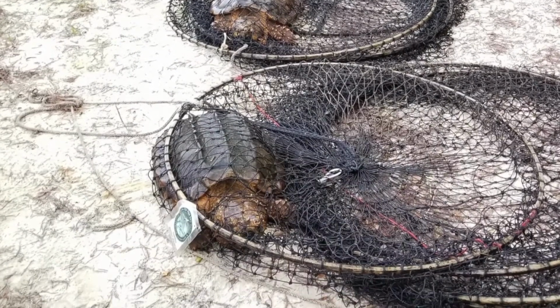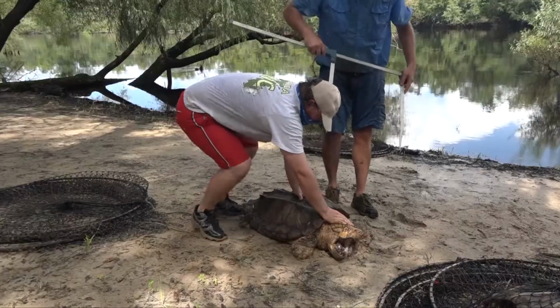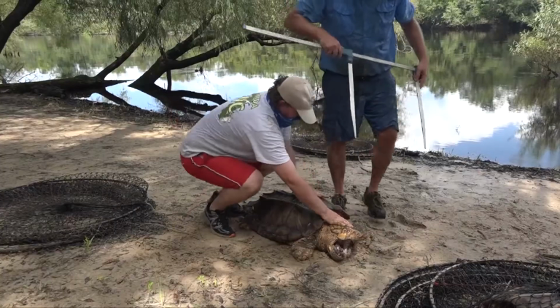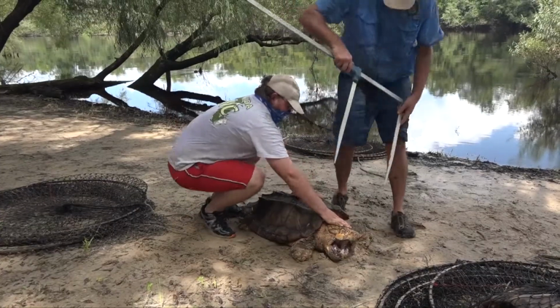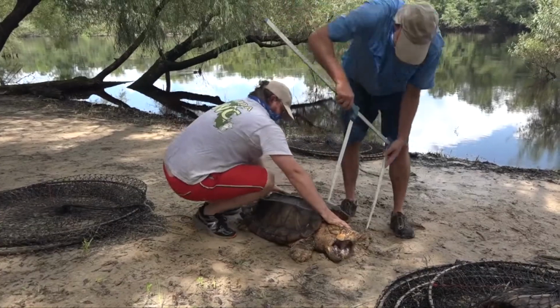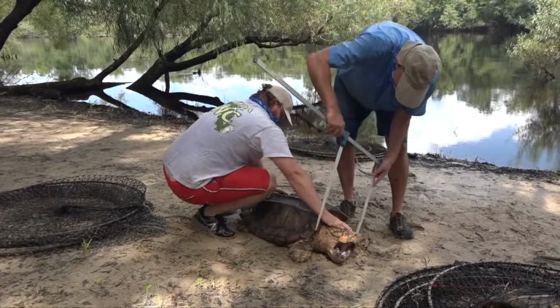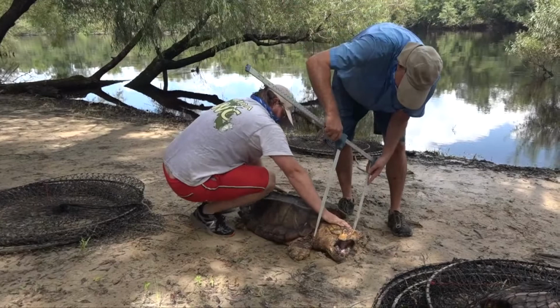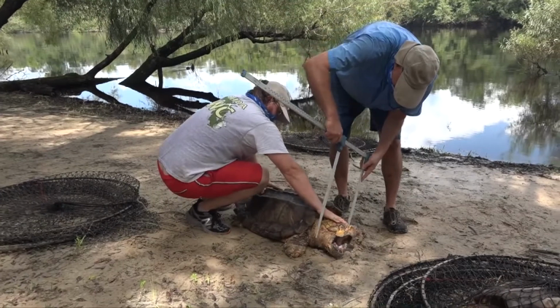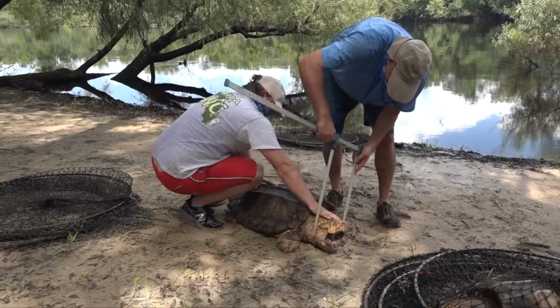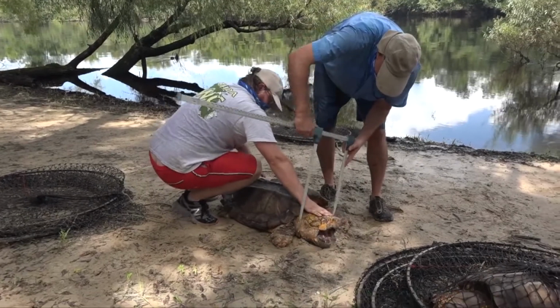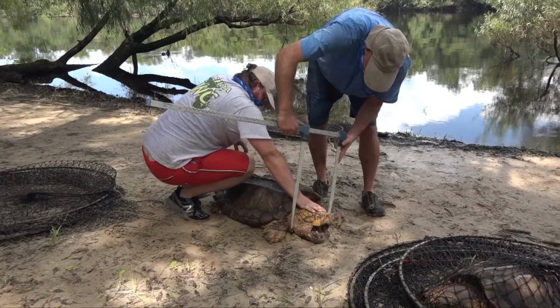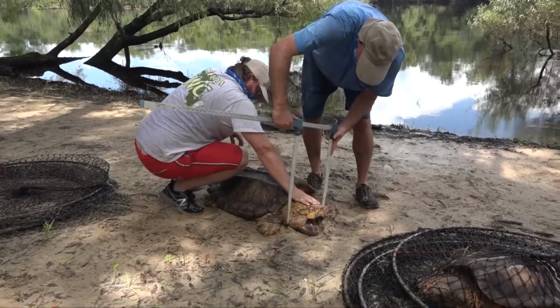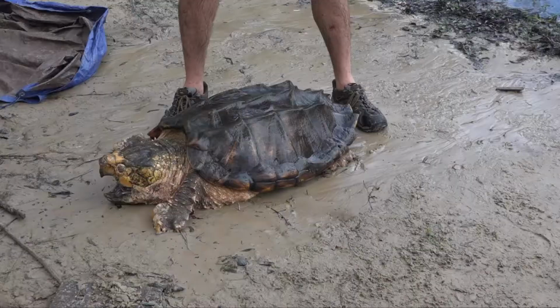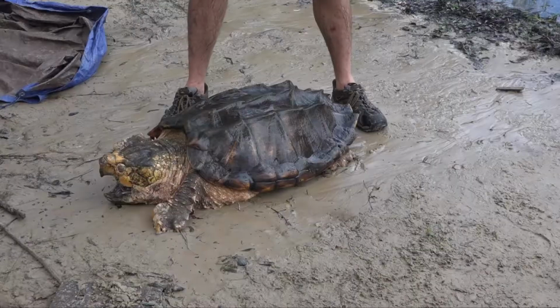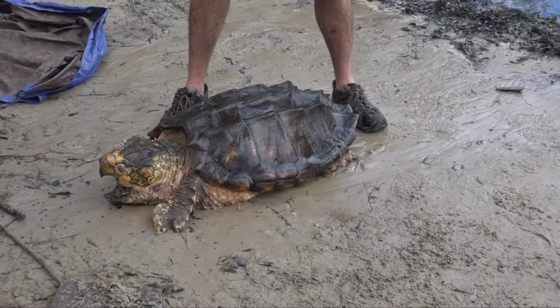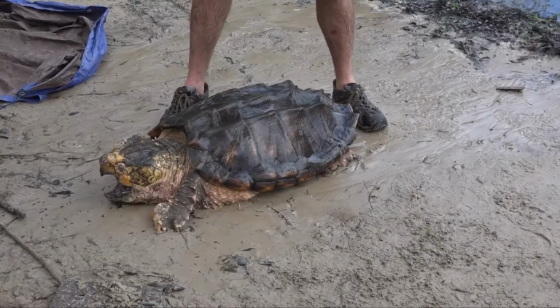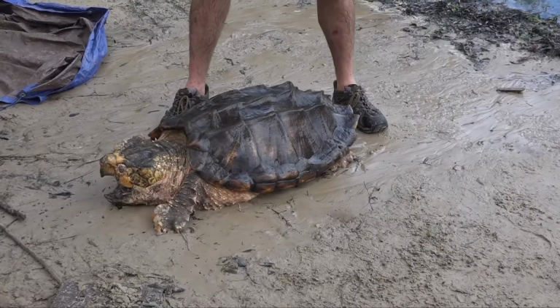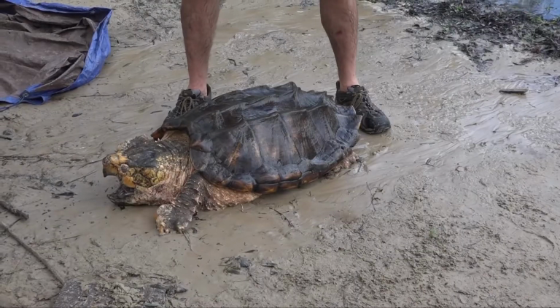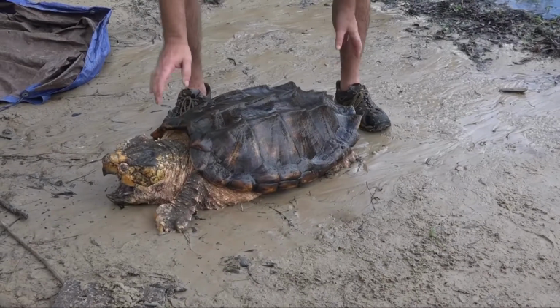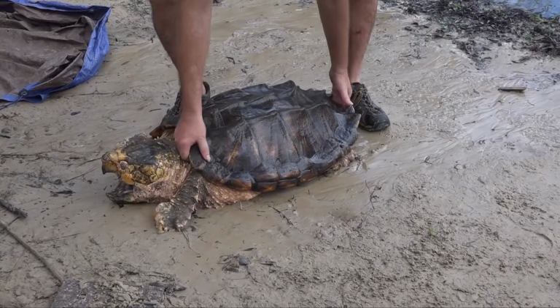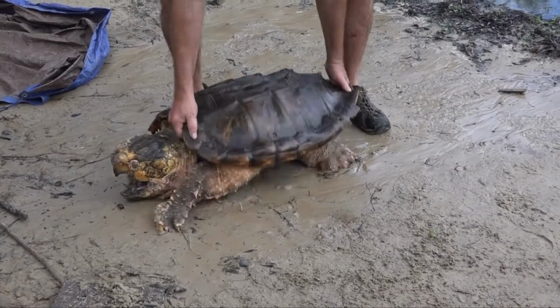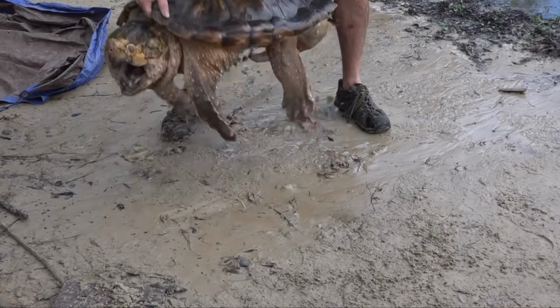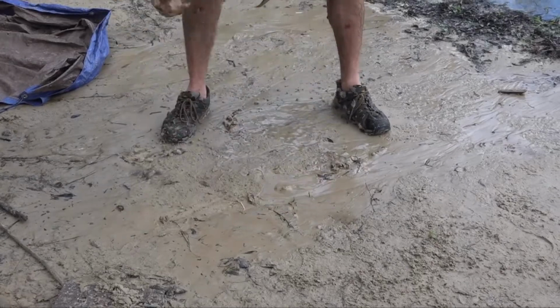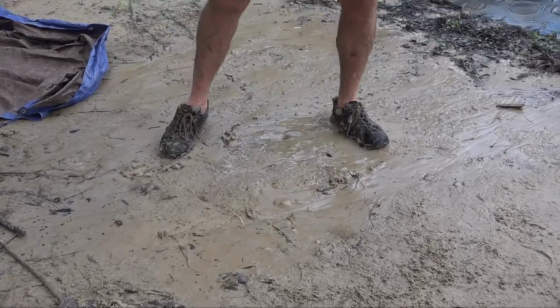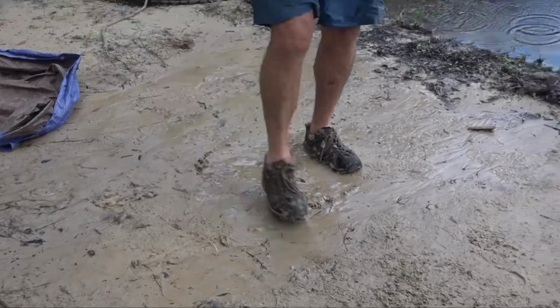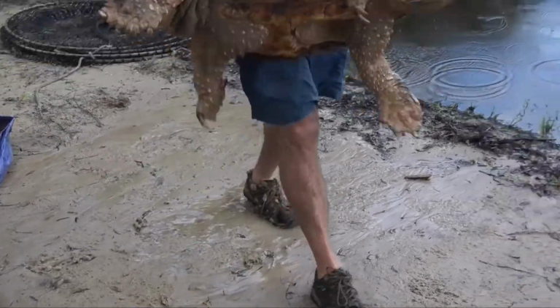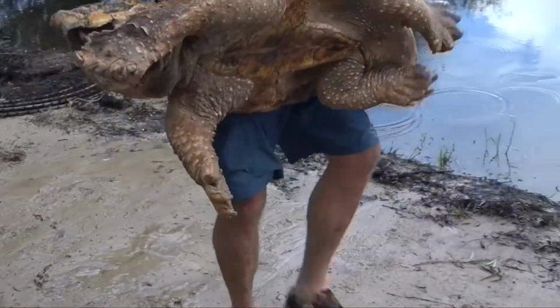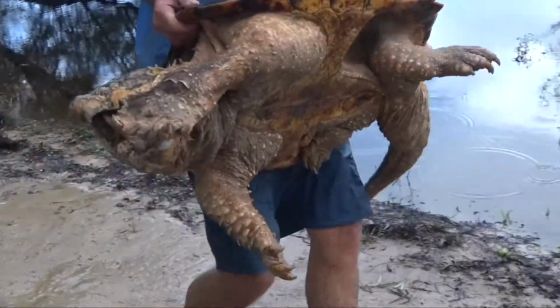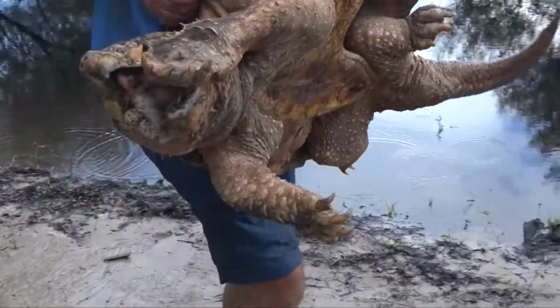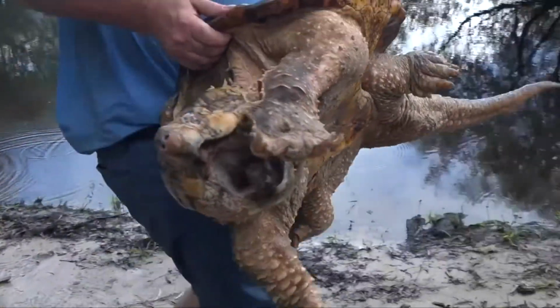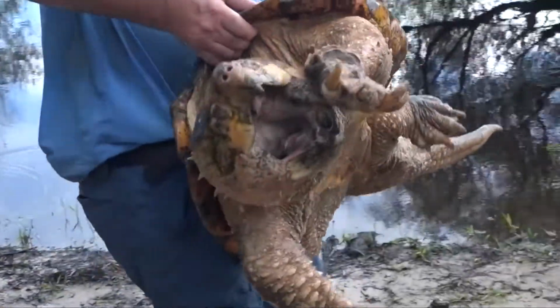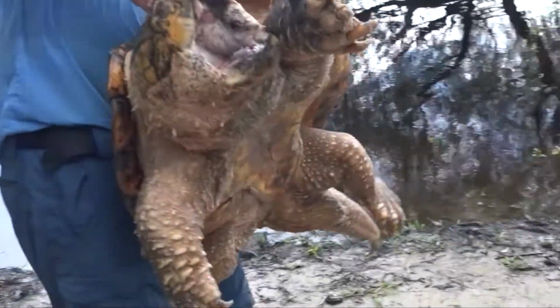And a lot larger turtles. A lot of our males are over 100 pounds there — 115-pound turtles. And we've got a really skewed sex ratio, at least four males for every one female.